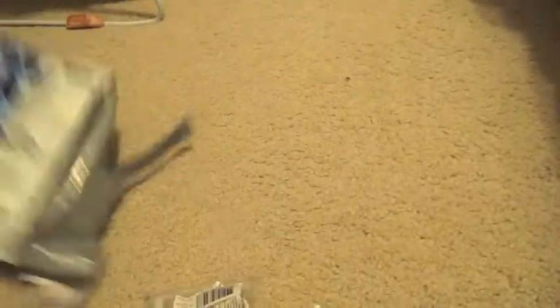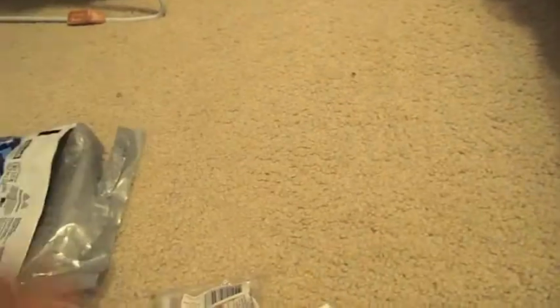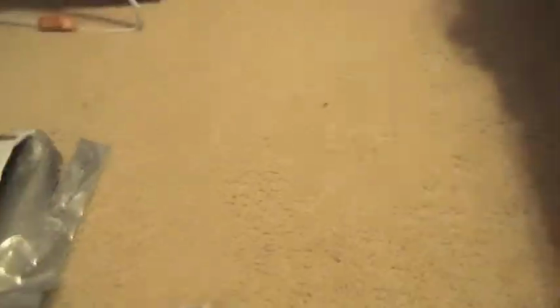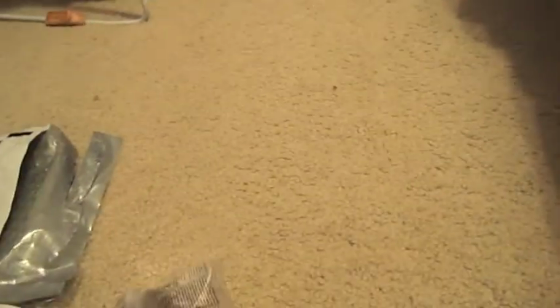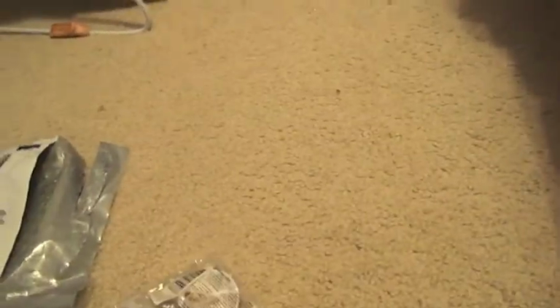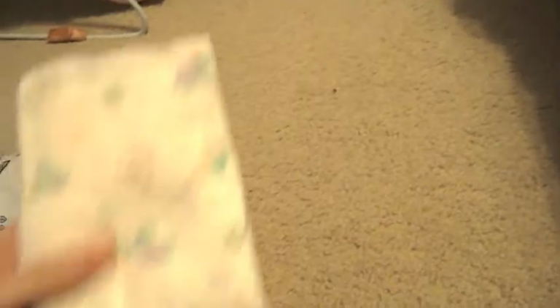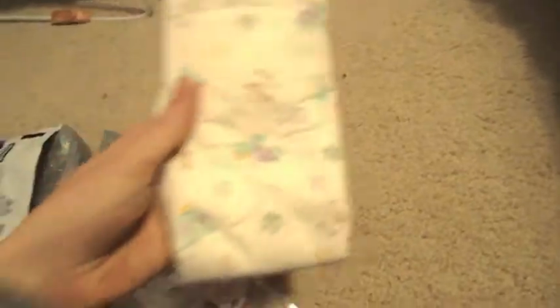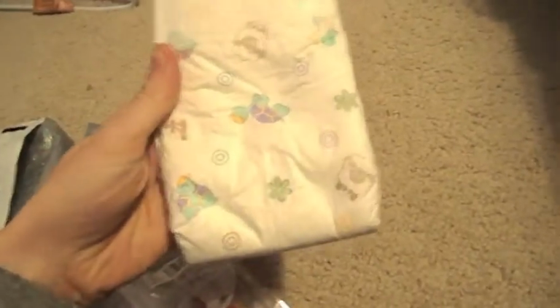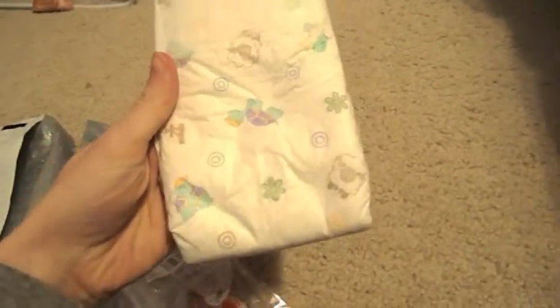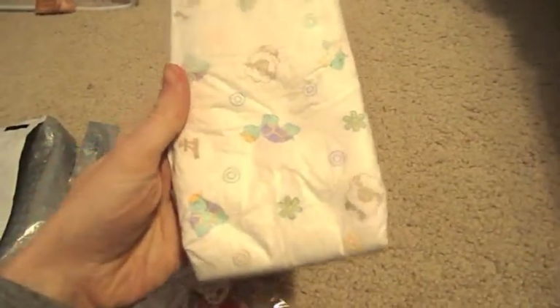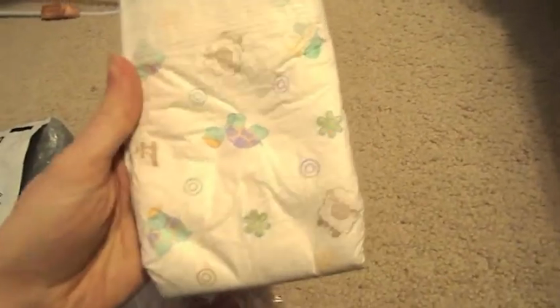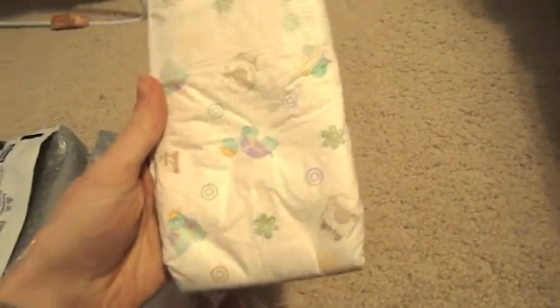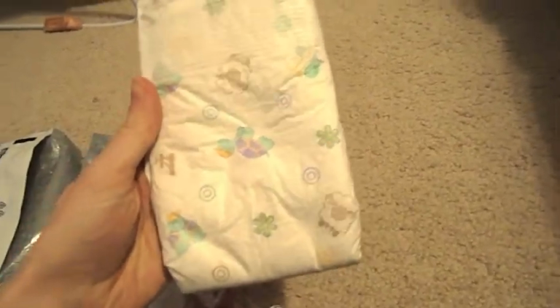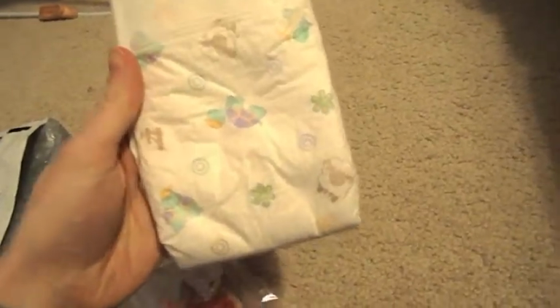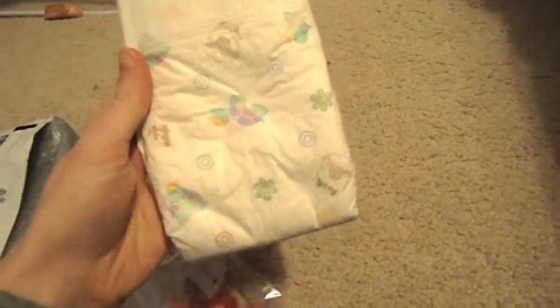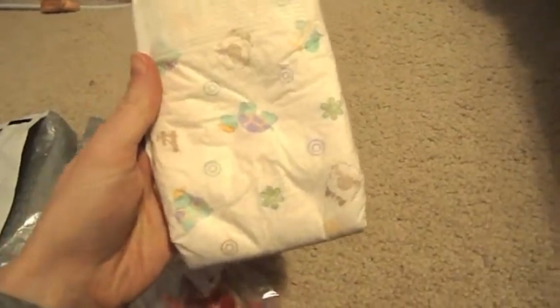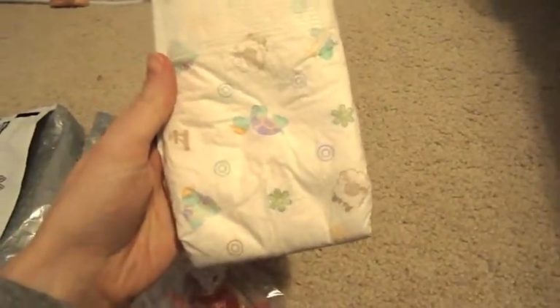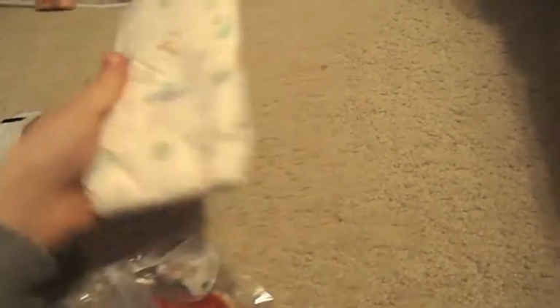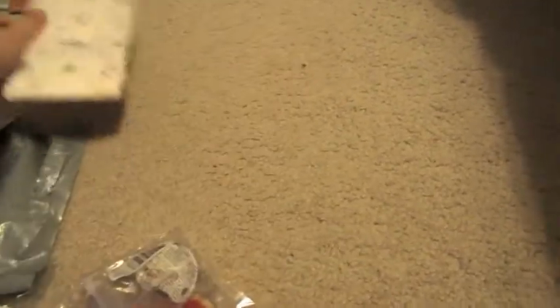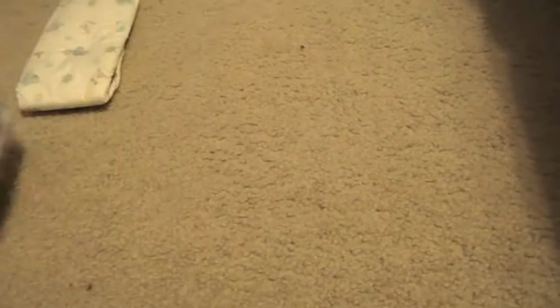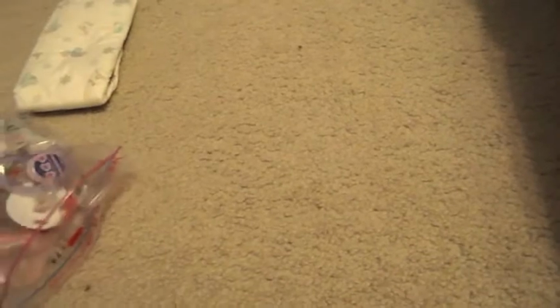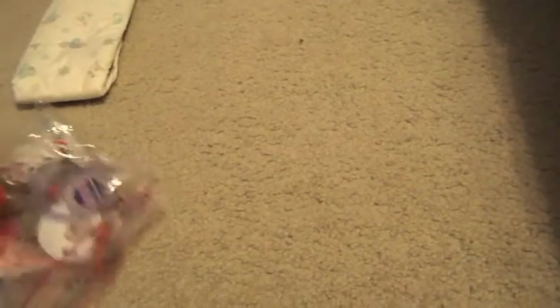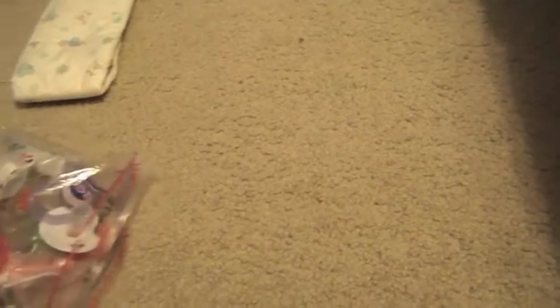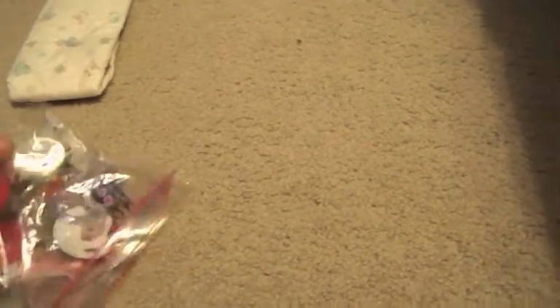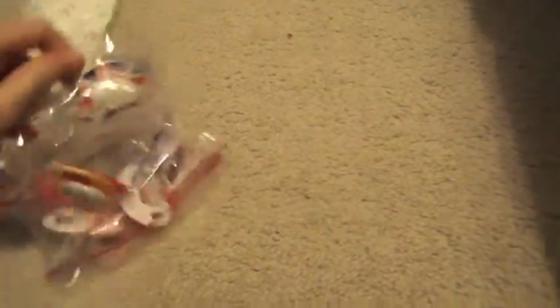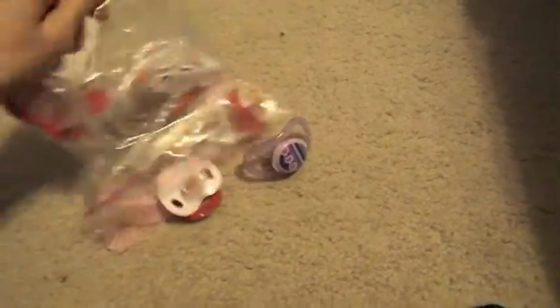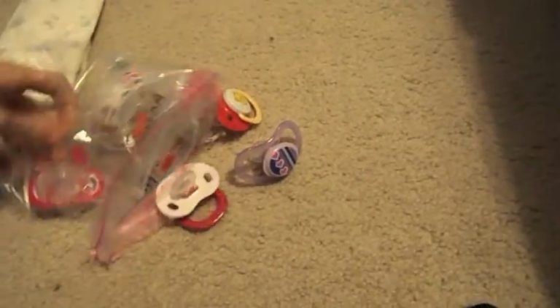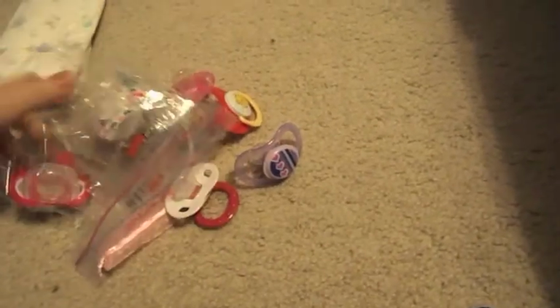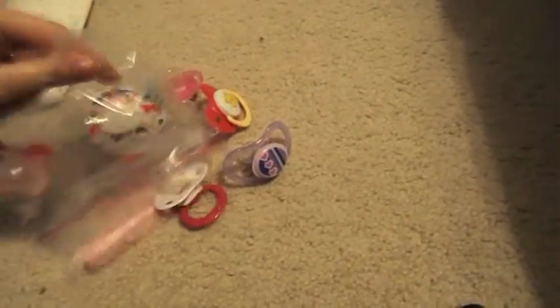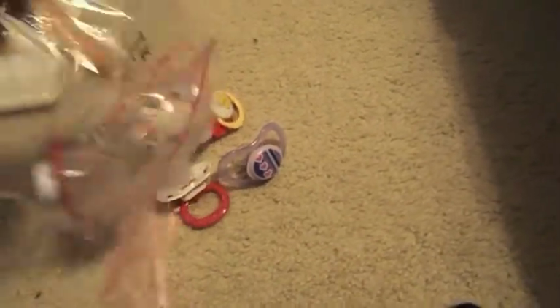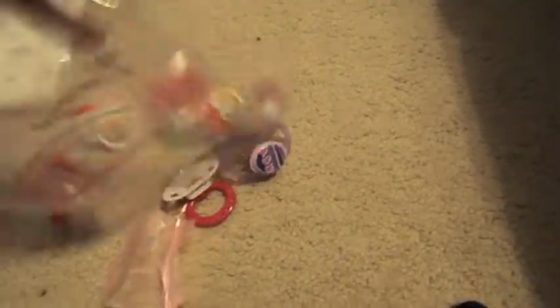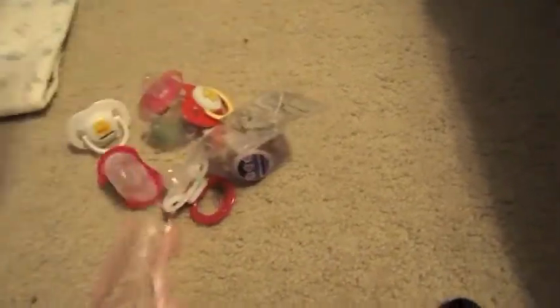Aww, she even included a little diaper. That's cute. I've never seen one like that before. It's really cute. Alright, here we go.